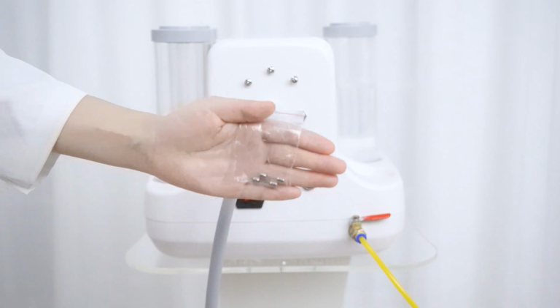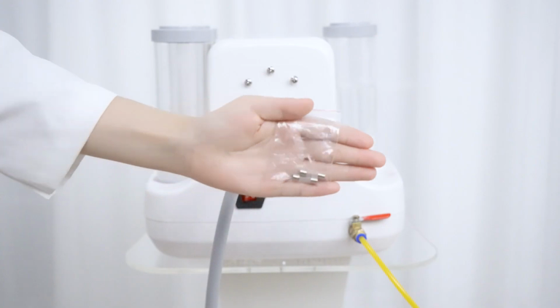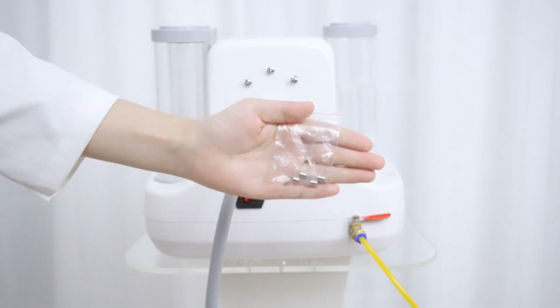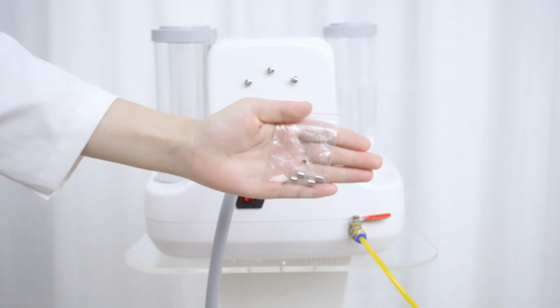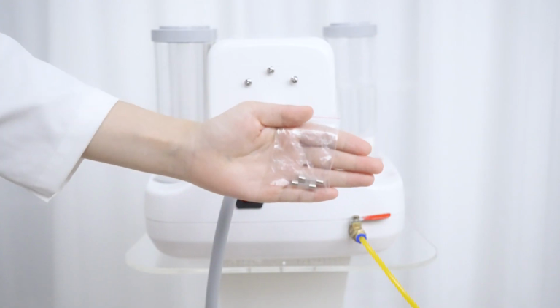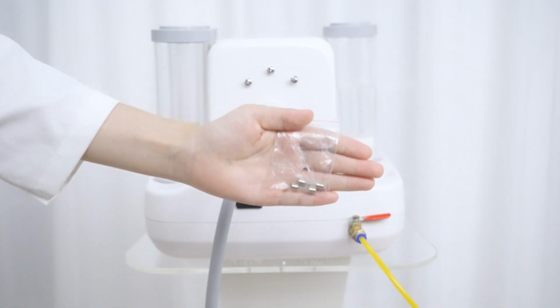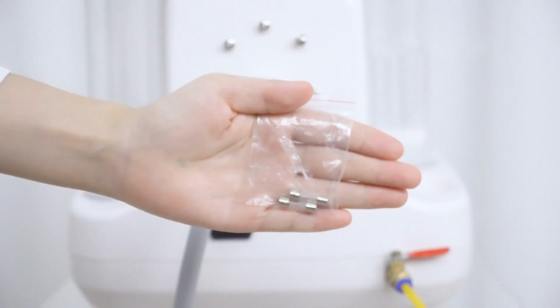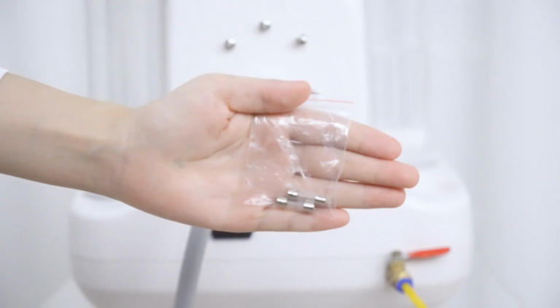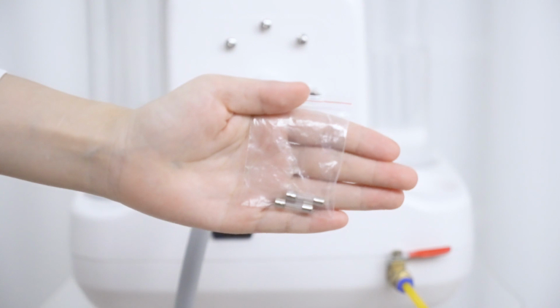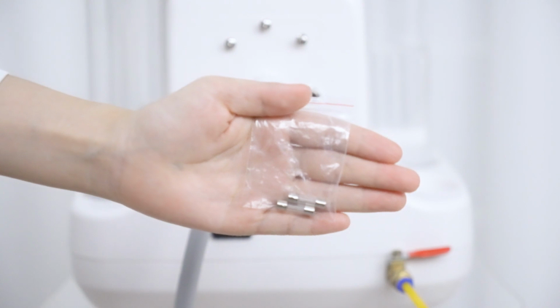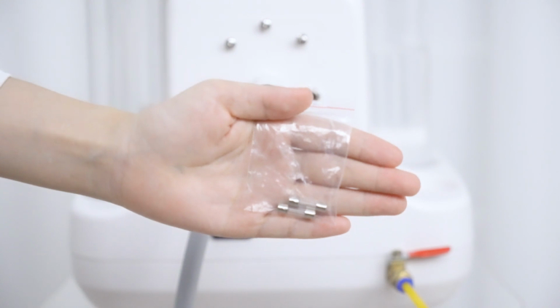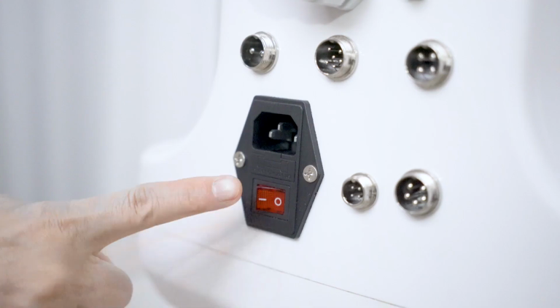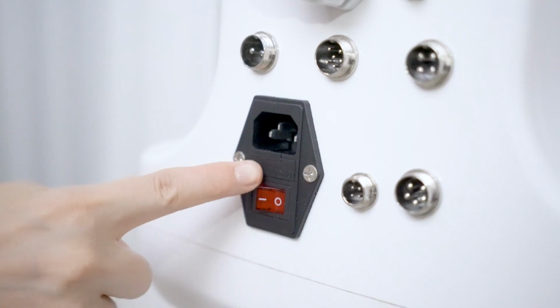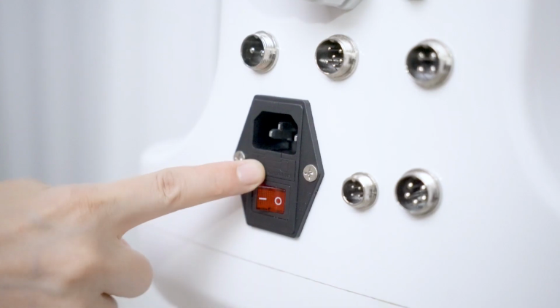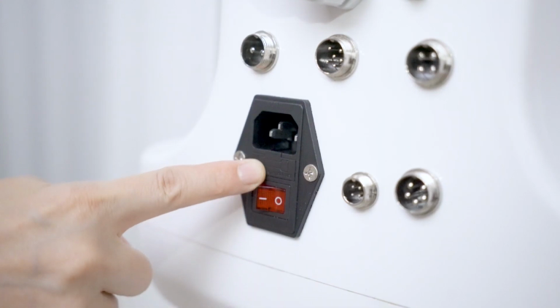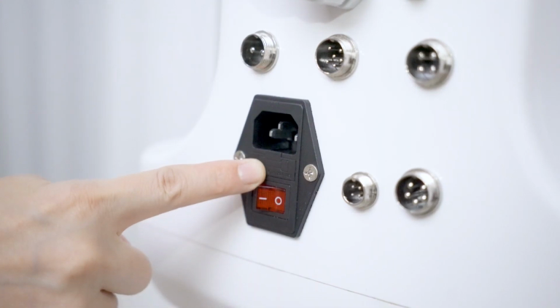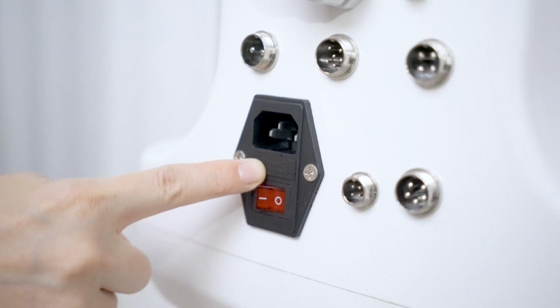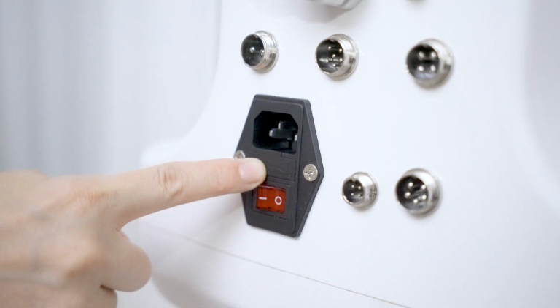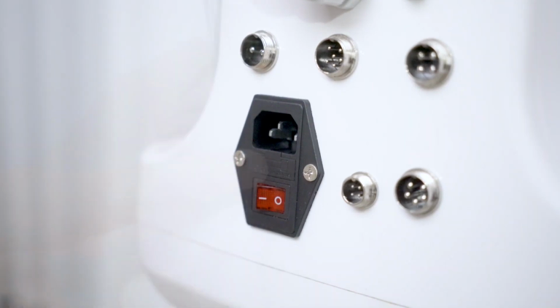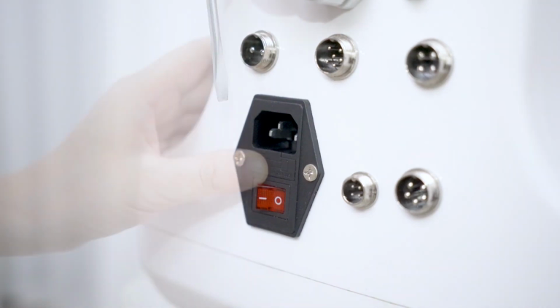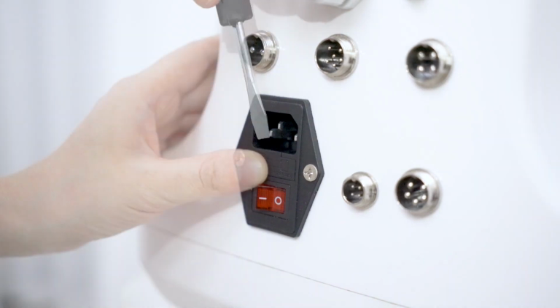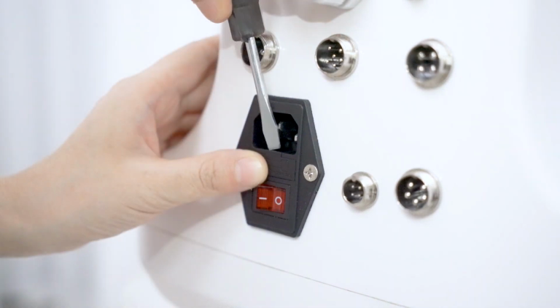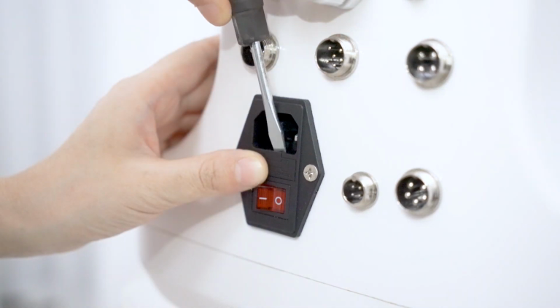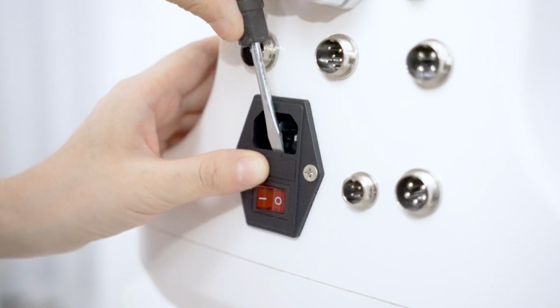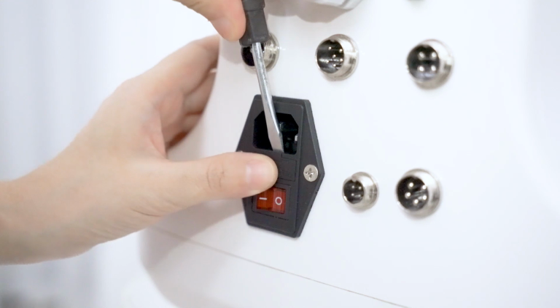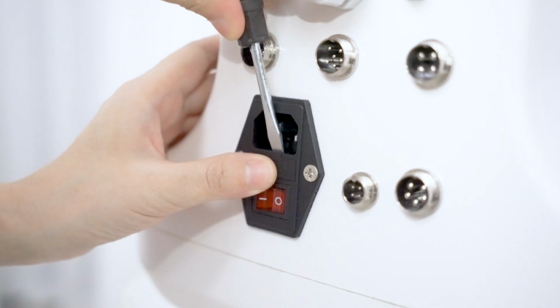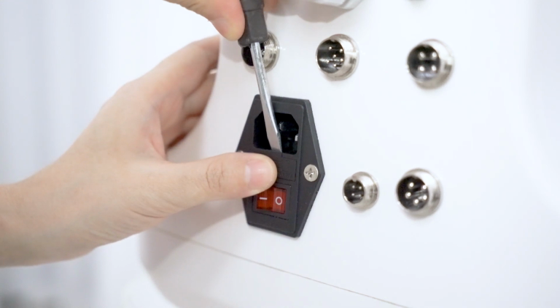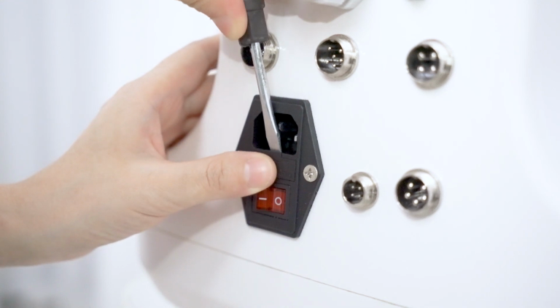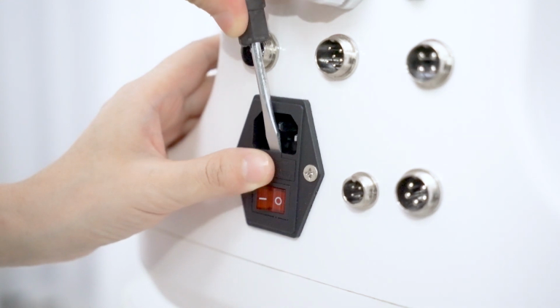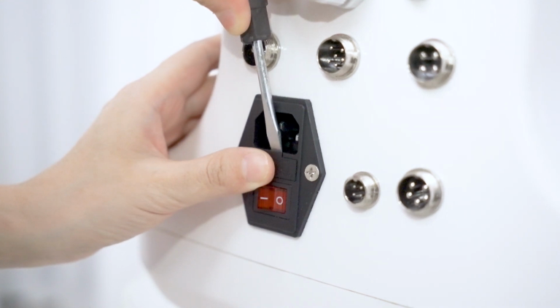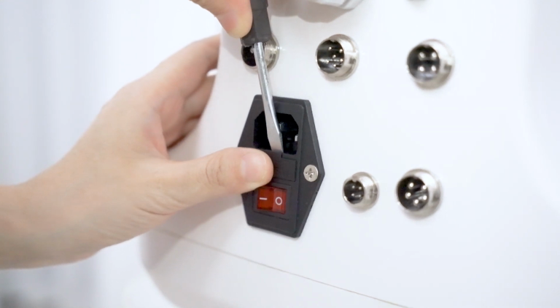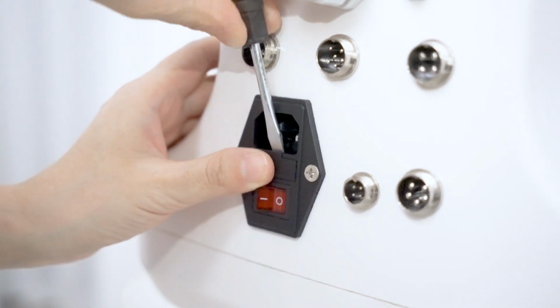Replace any faulty fuse with one of the two spare fuses. Pry open the fuse cover with the screwdriver, take out the faulty fuse and replace it with the spare fuse.